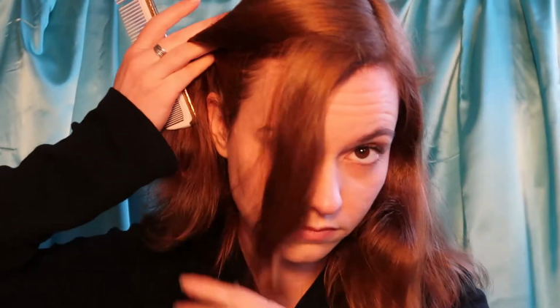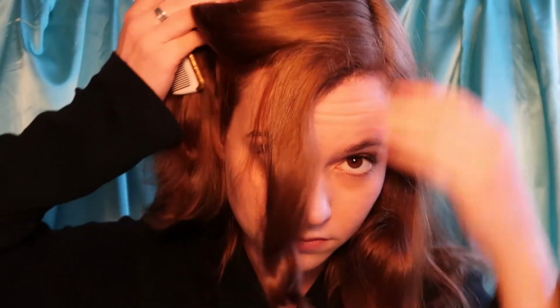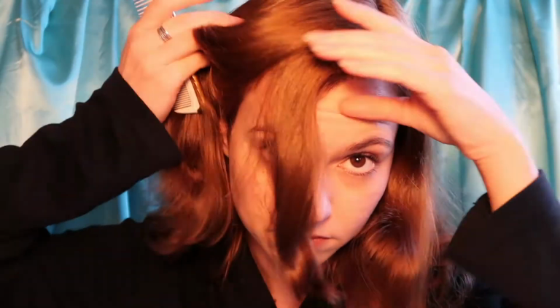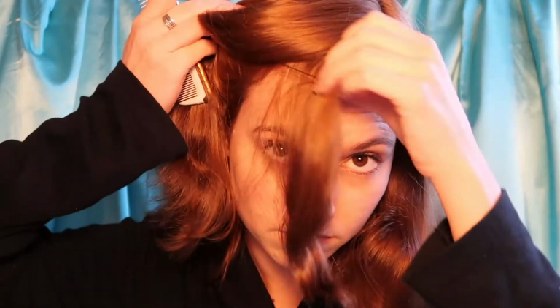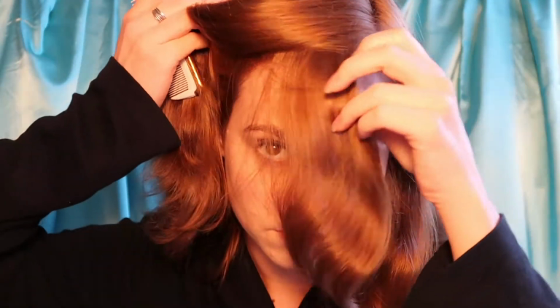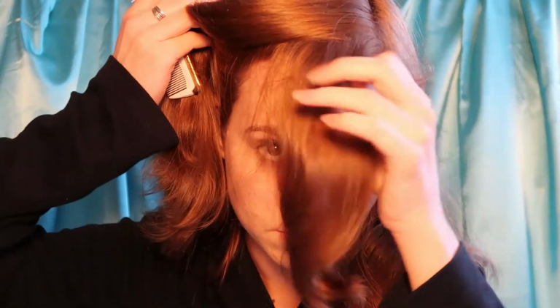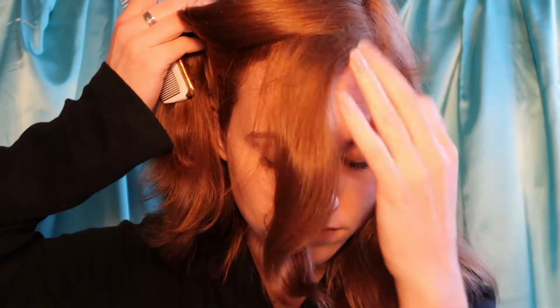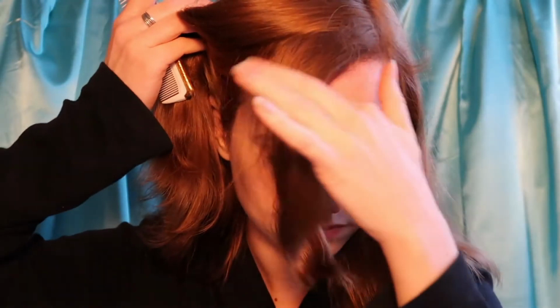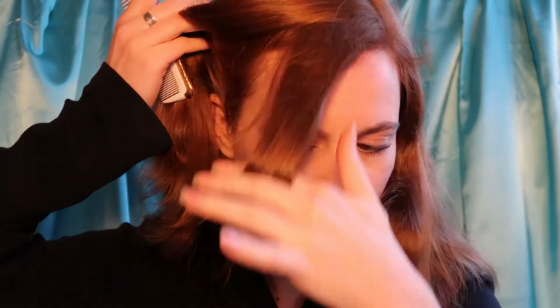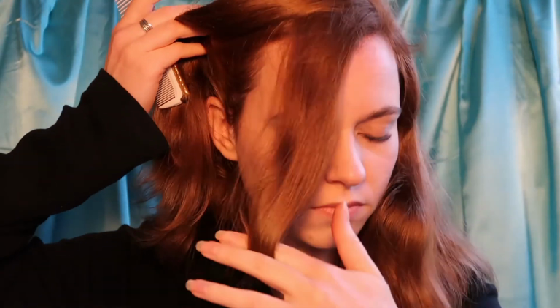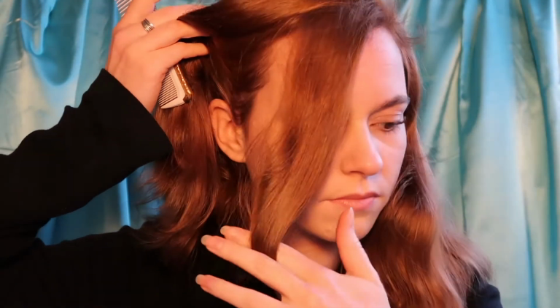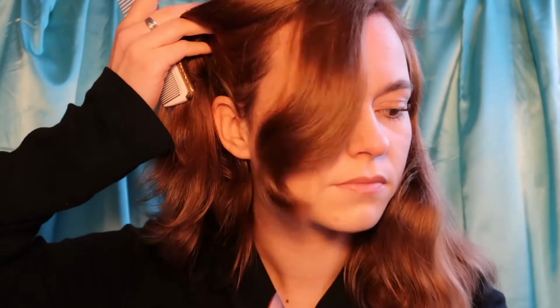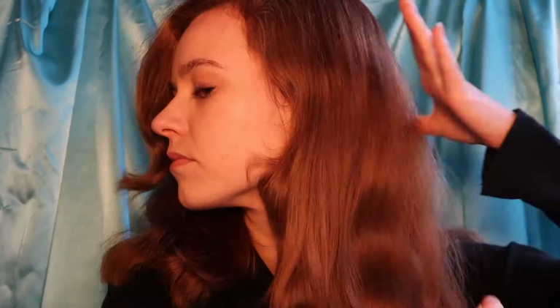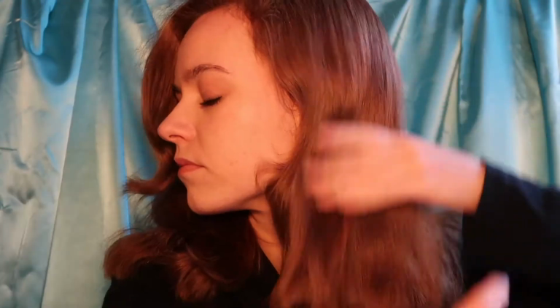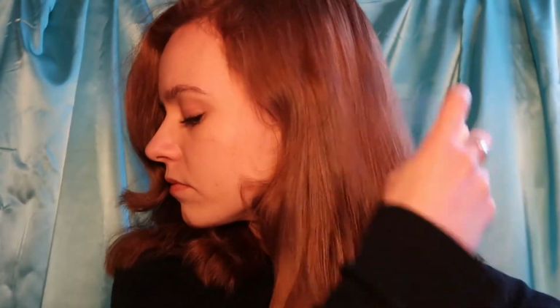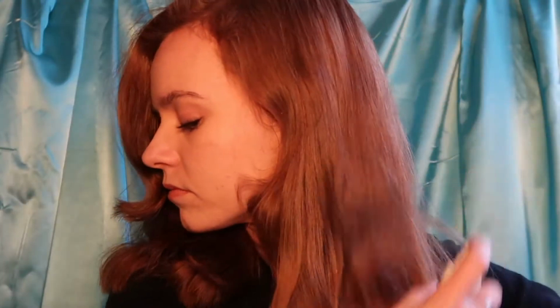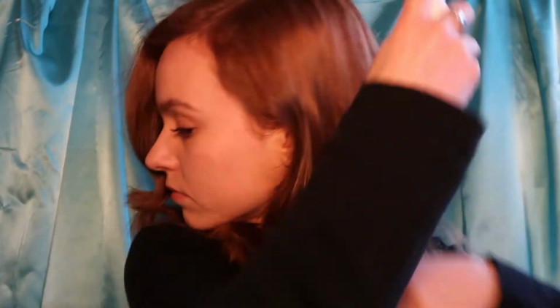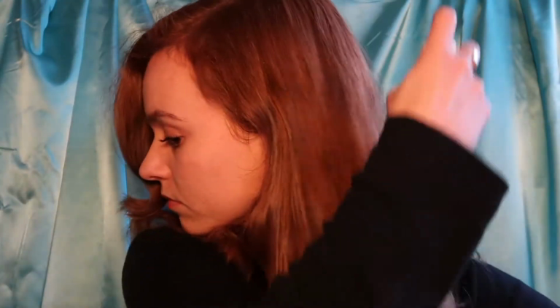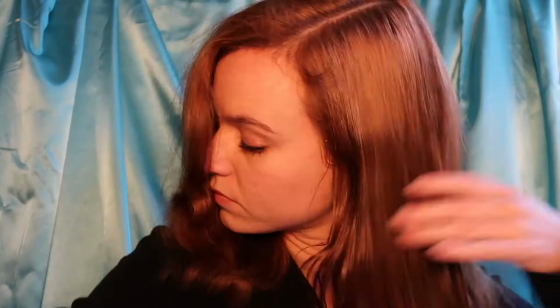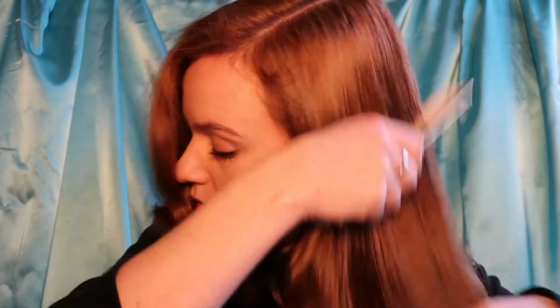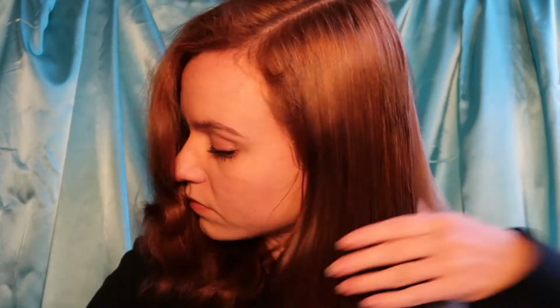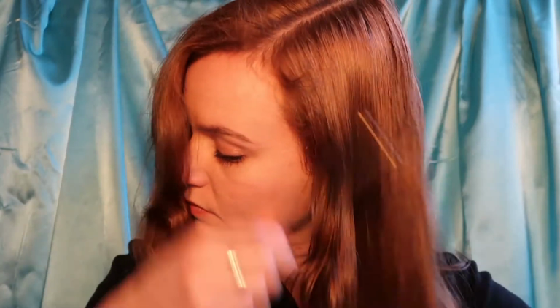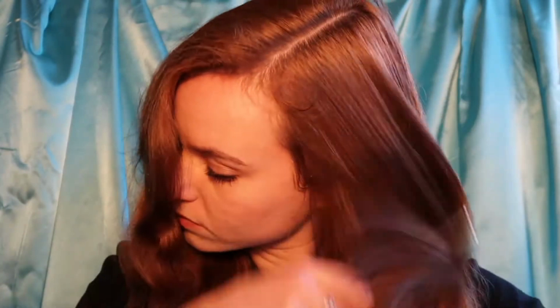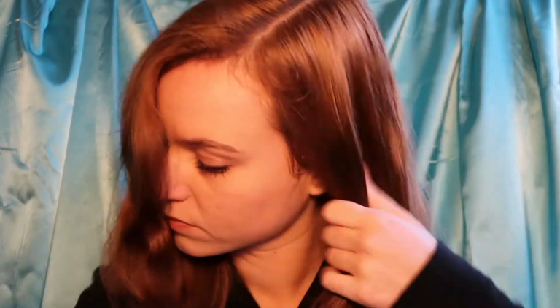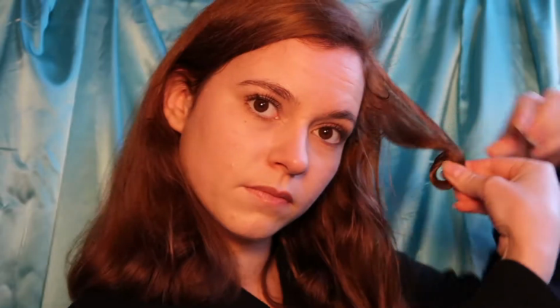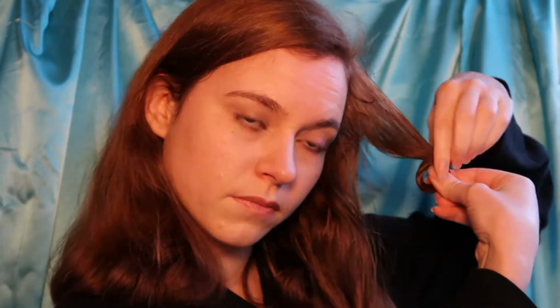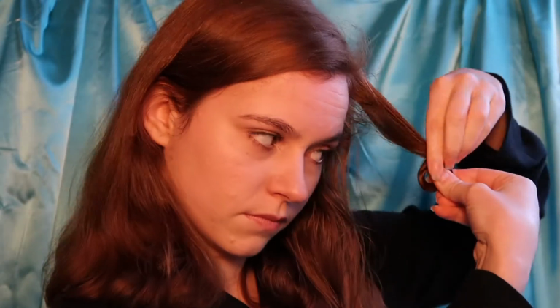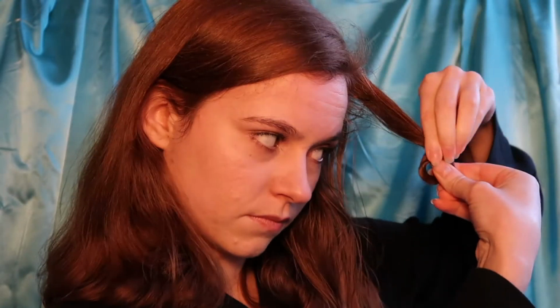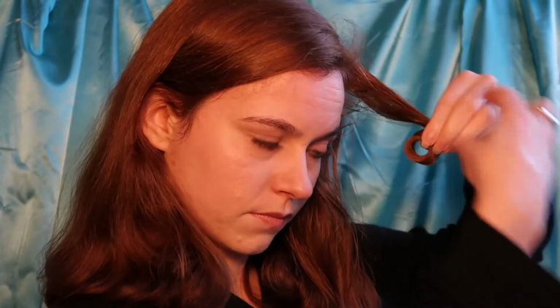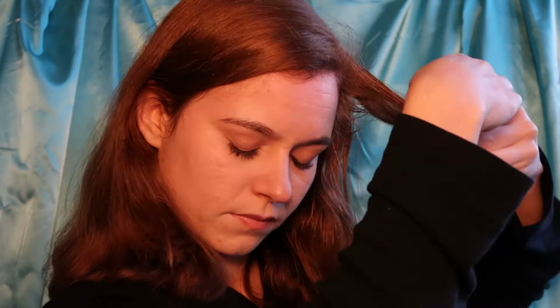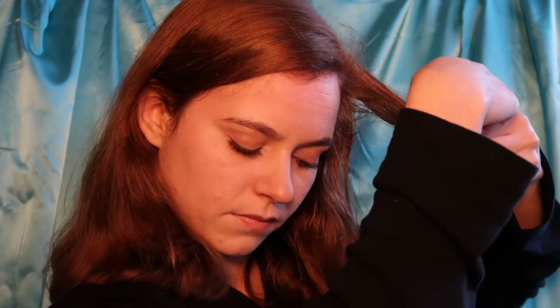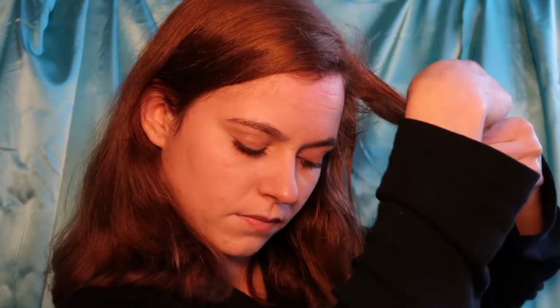Guys, I went all out for this hairstyle — I cut myself a little bit of a fringe. Before I start to curl my hair, I thoroughly dampen my hair with water as I am doing a wet set.